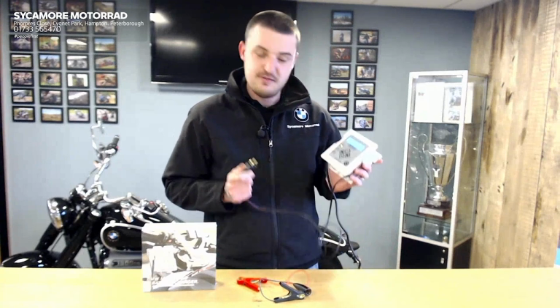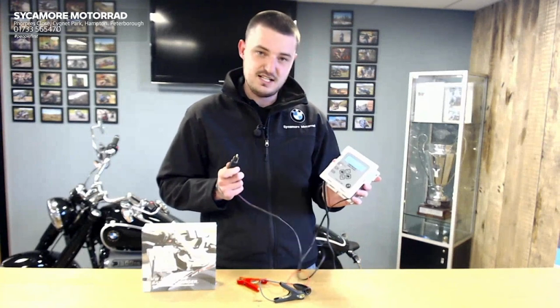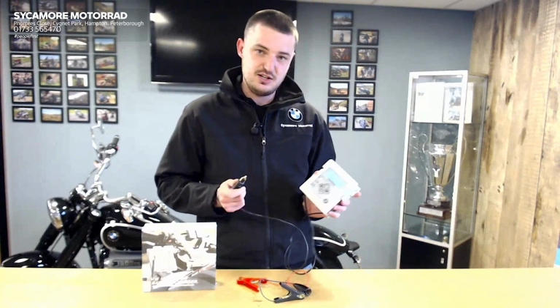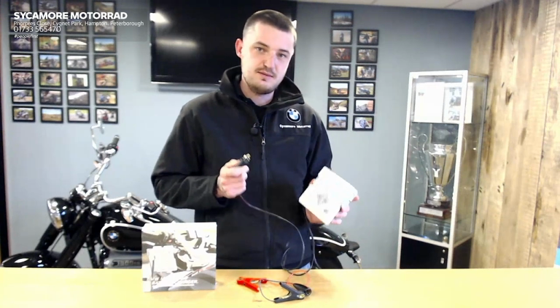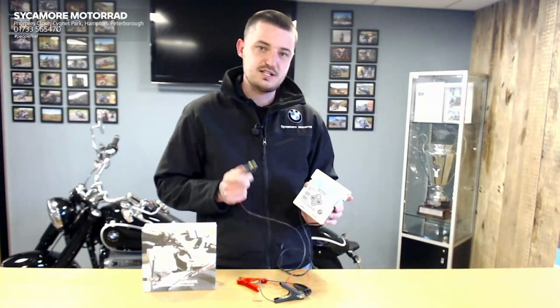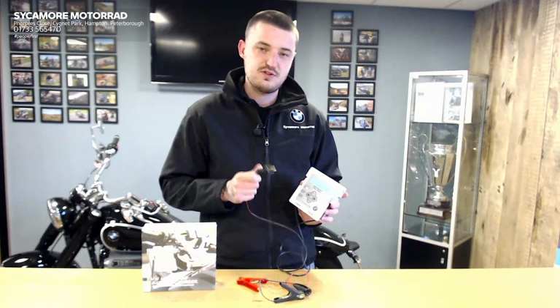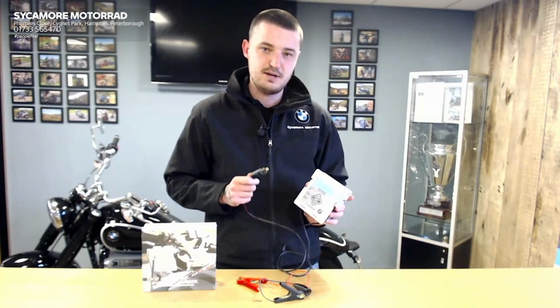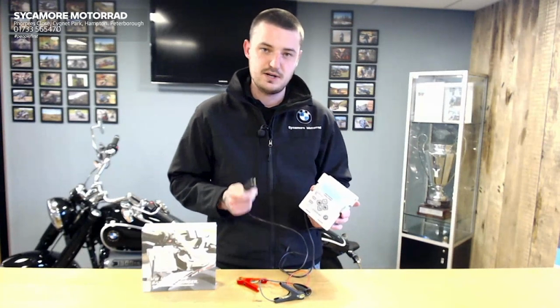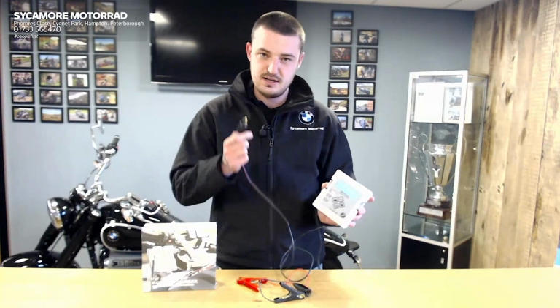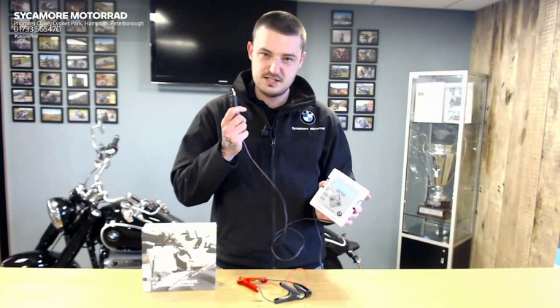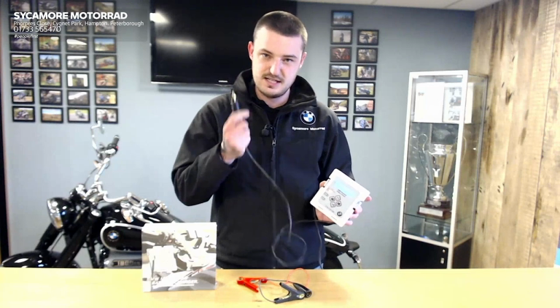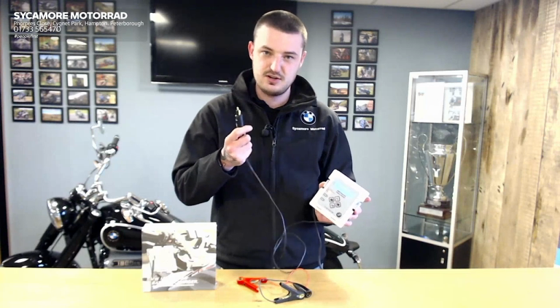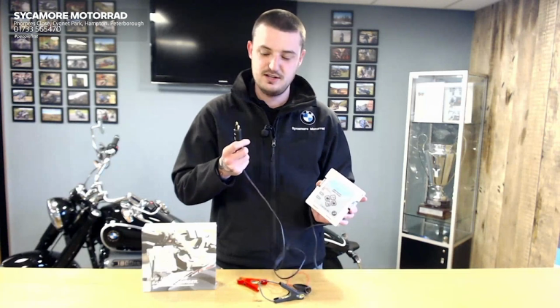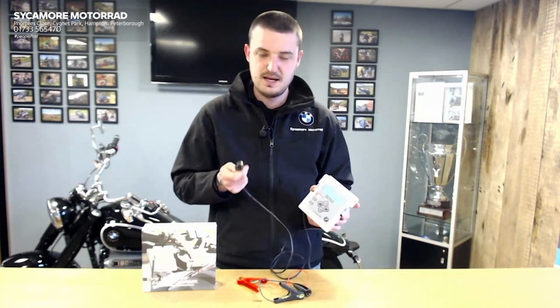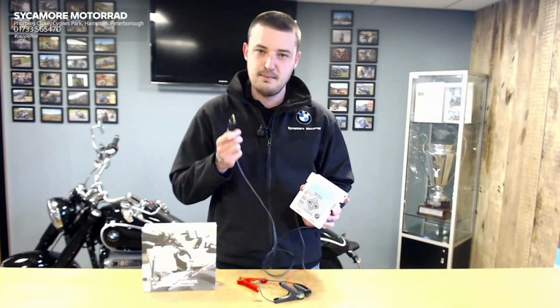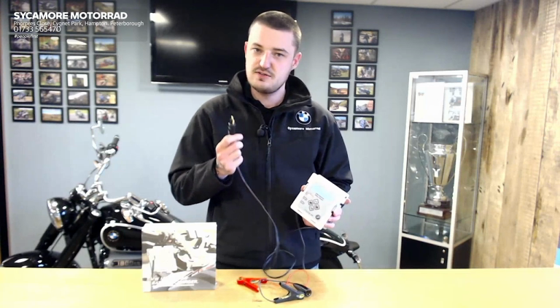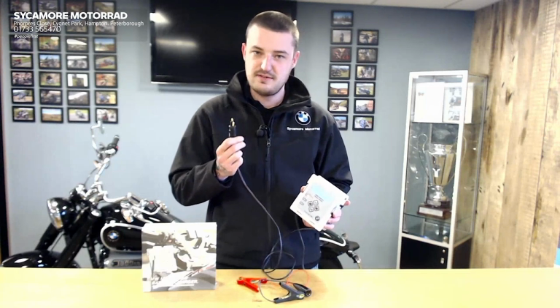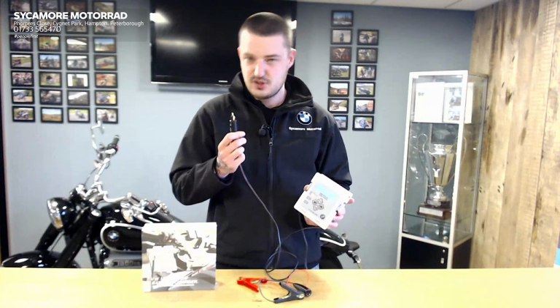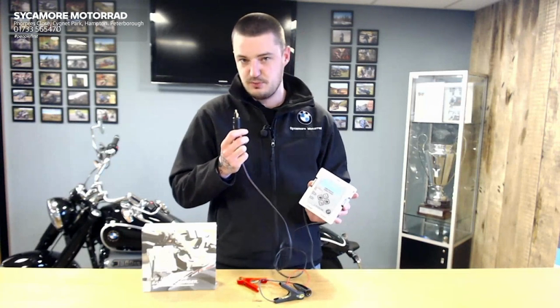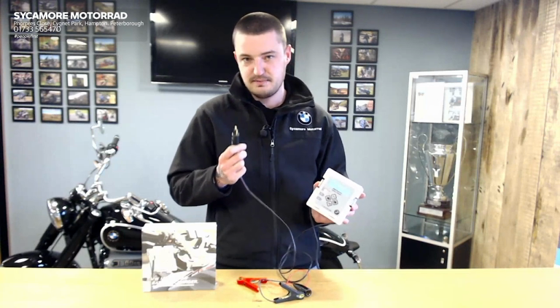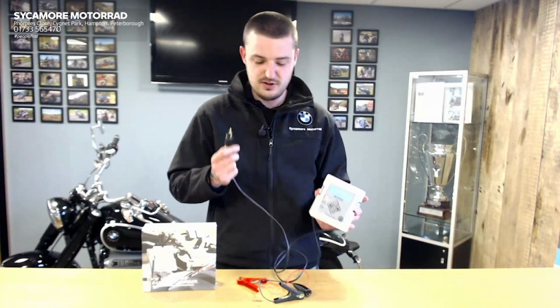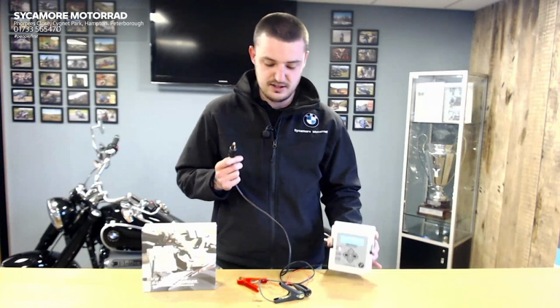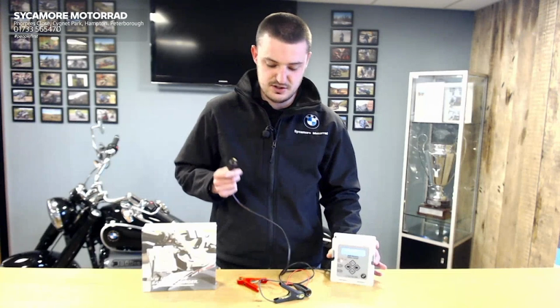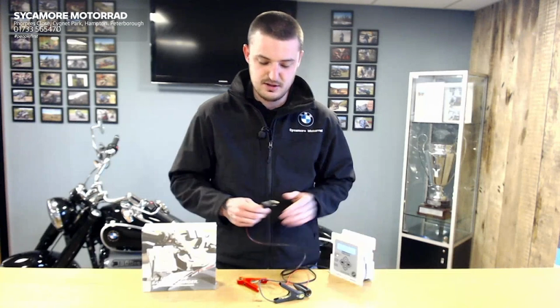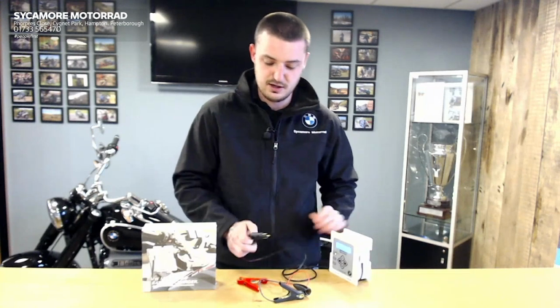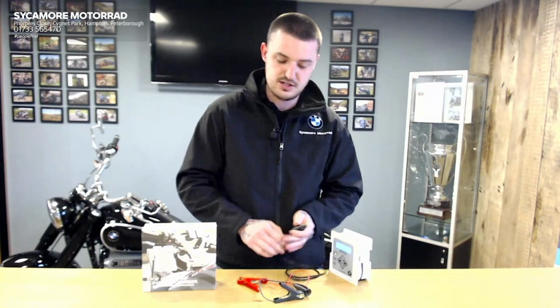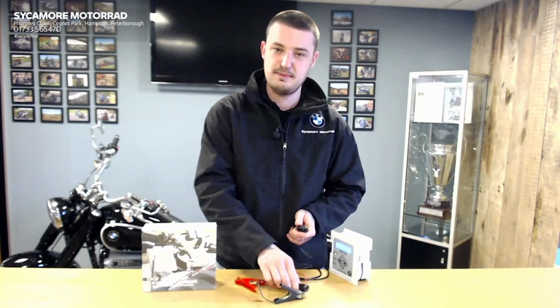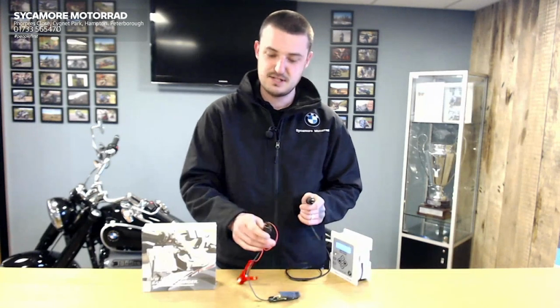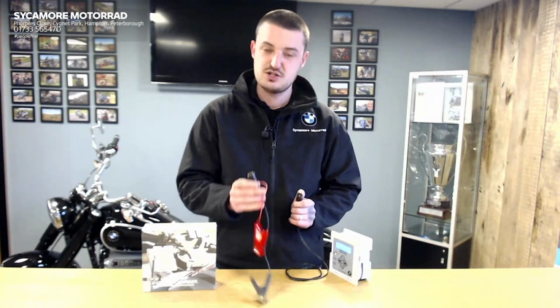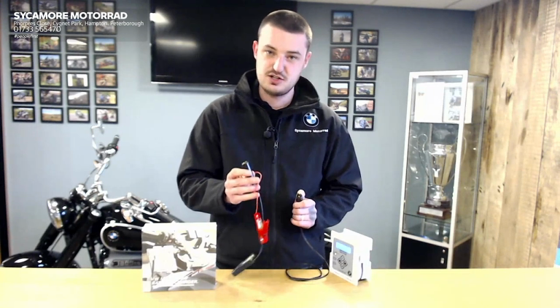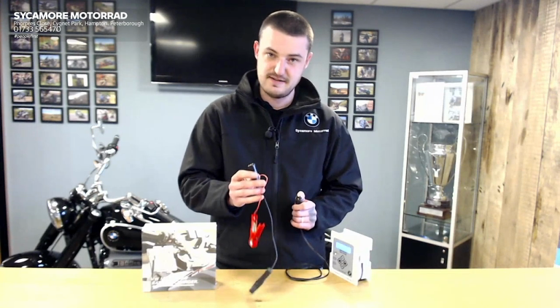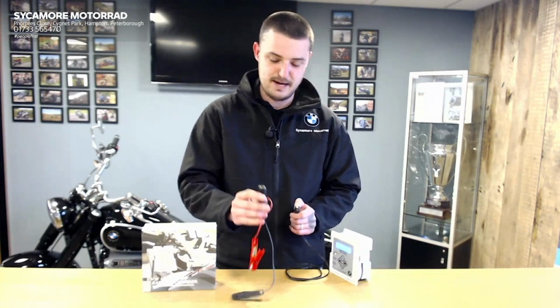Very easy to use — plugged into a three-pin plug on one end and plugs into a DIN socket on the other. Most of you will have a DIN socket on your bike, but if you don't, it does come with a crocodile clip adapter so you can charge direct to the battery.